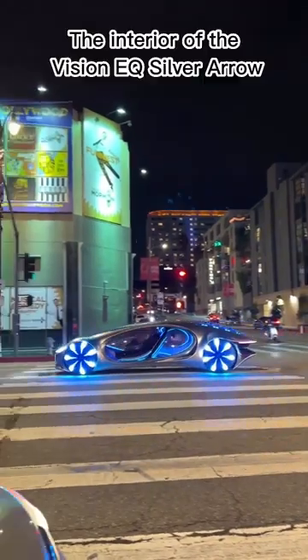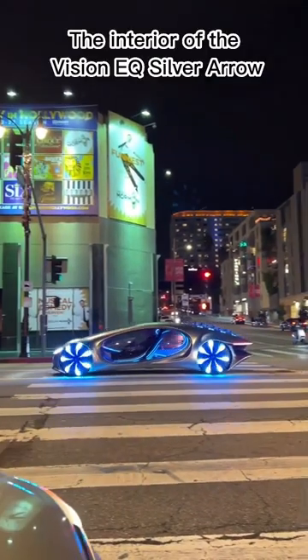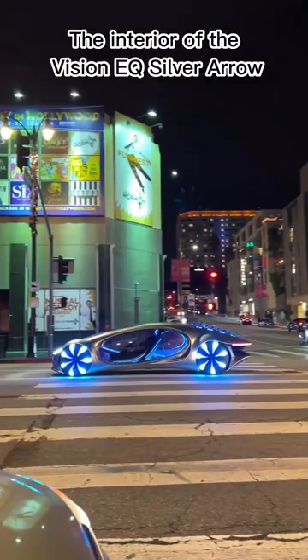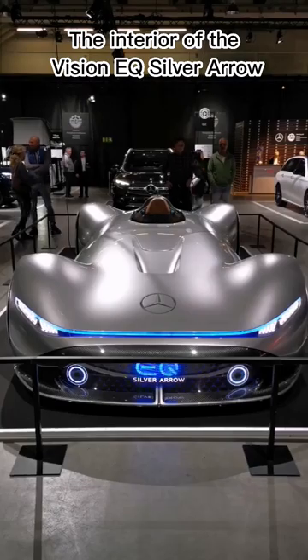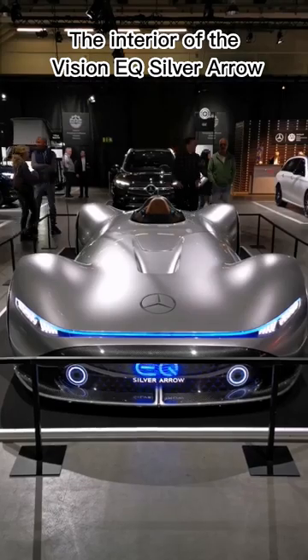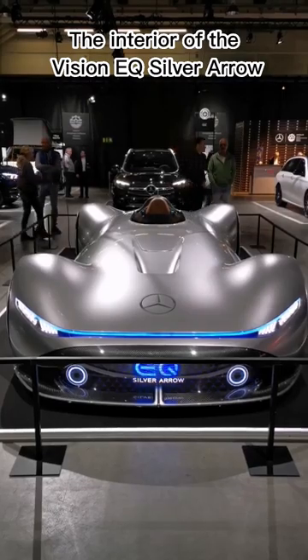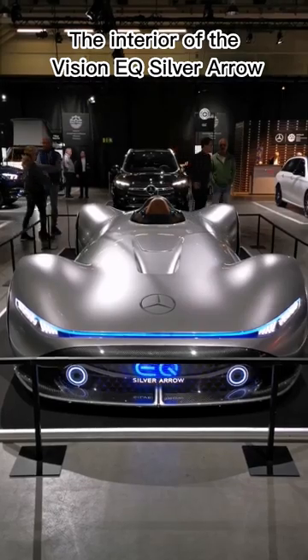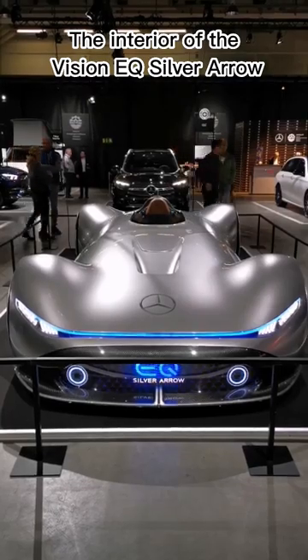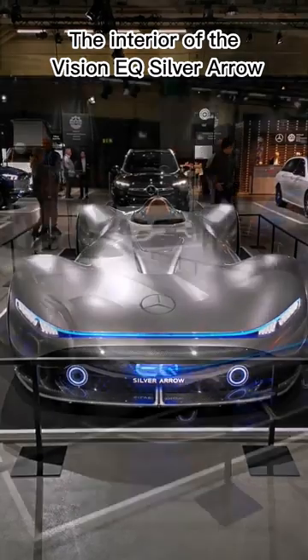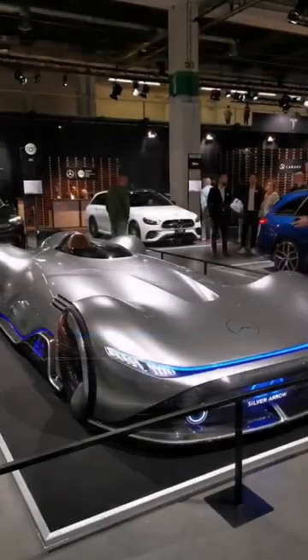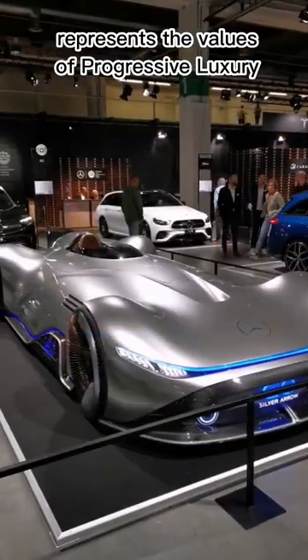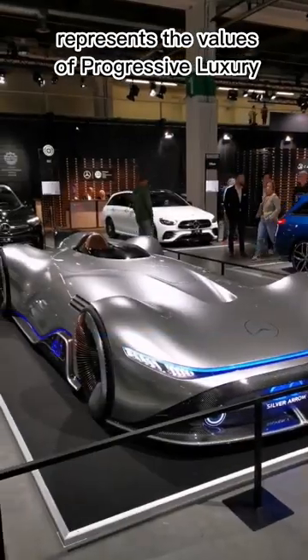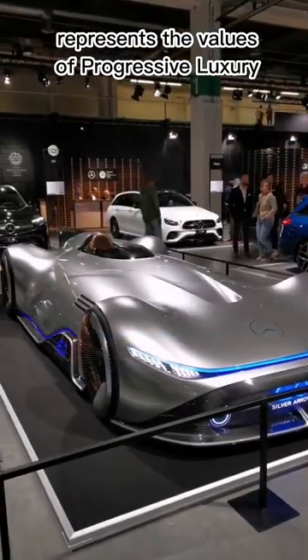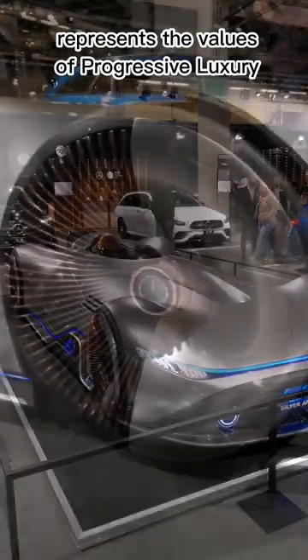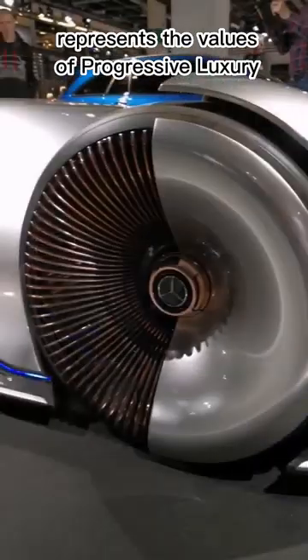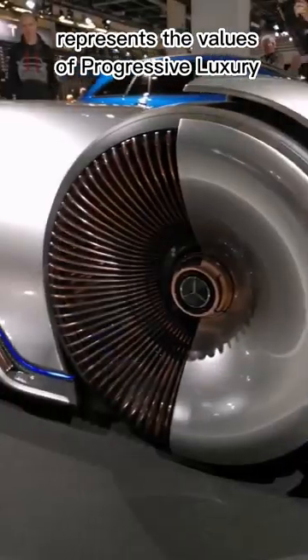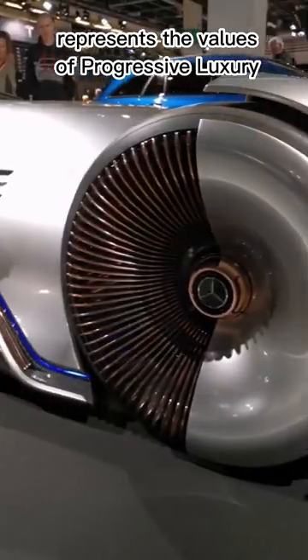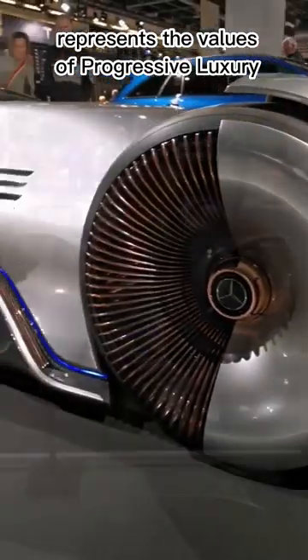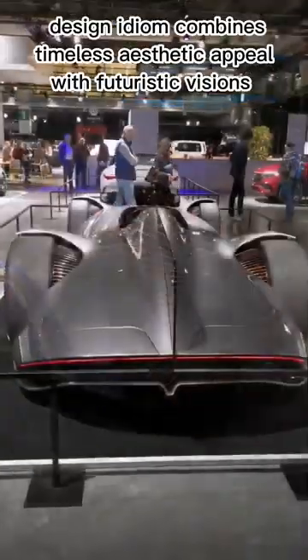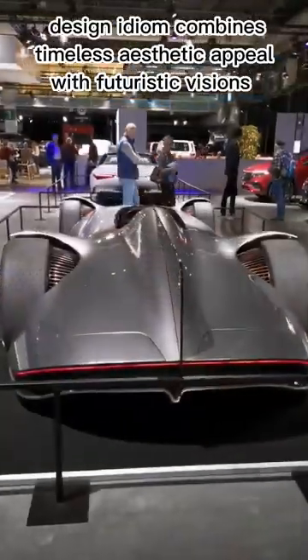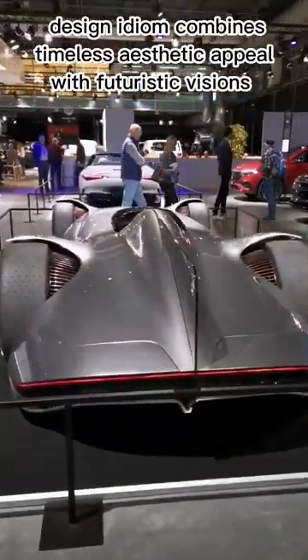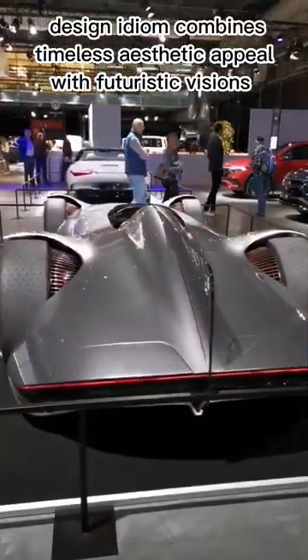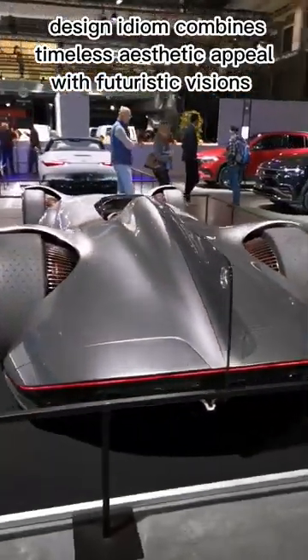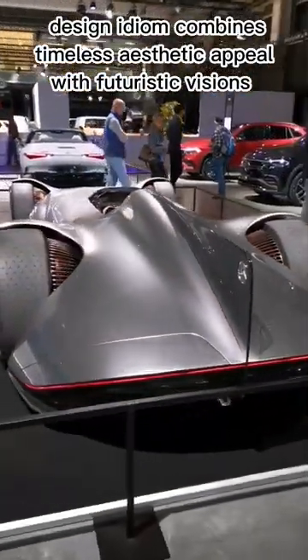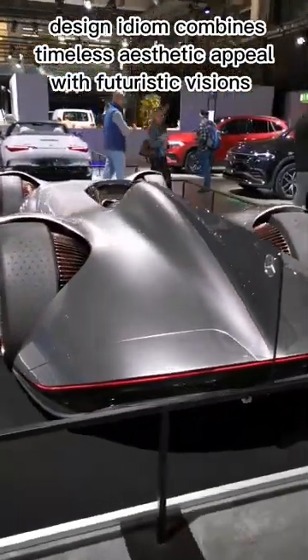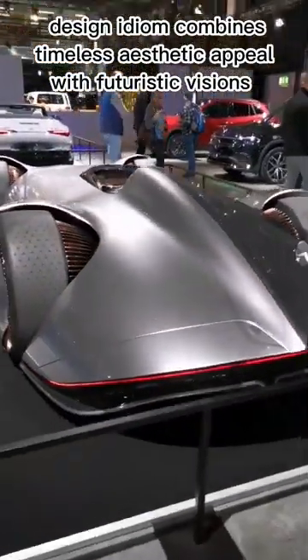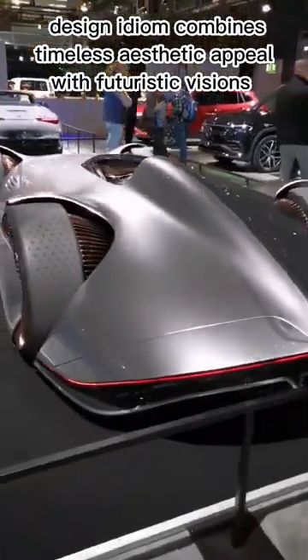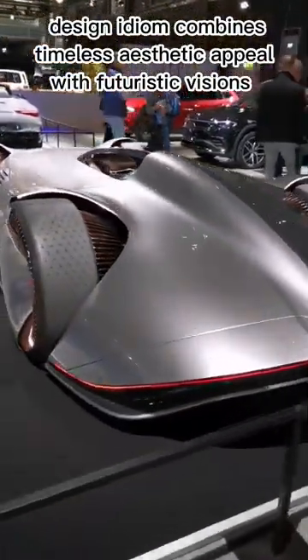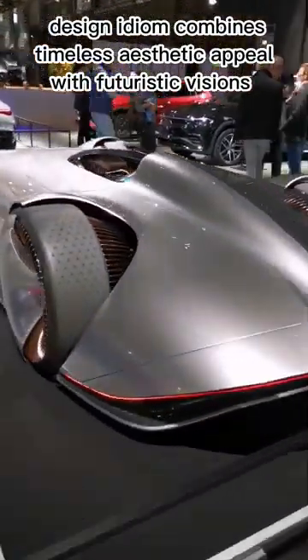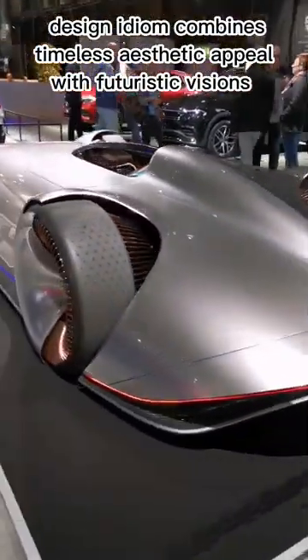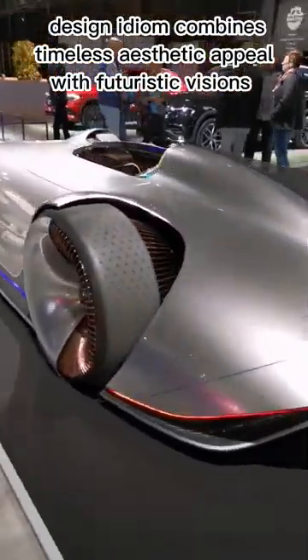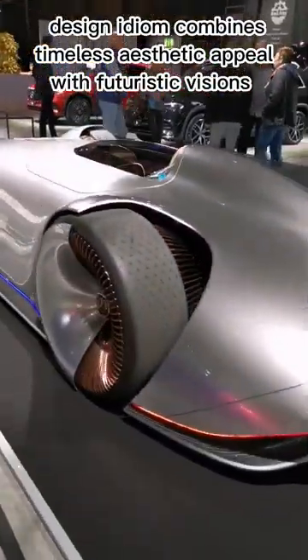The interior of the Vision EQ Silver Arrow represents the values of progressive luxury. Design idiom combines timeless aesthetic appeal with futuristic visions.